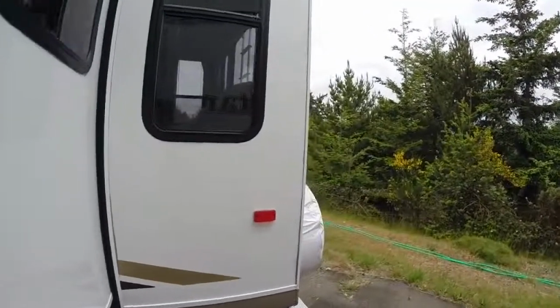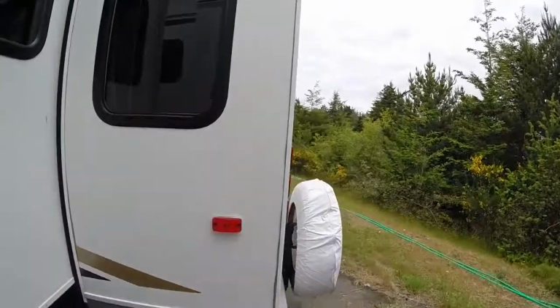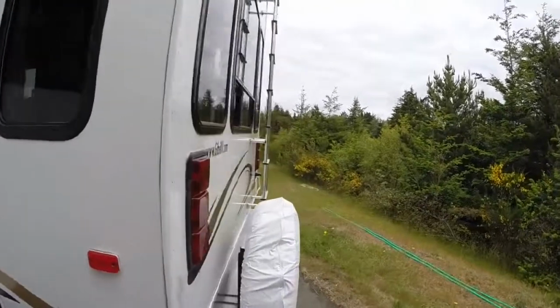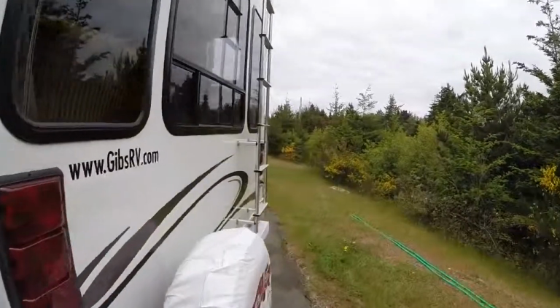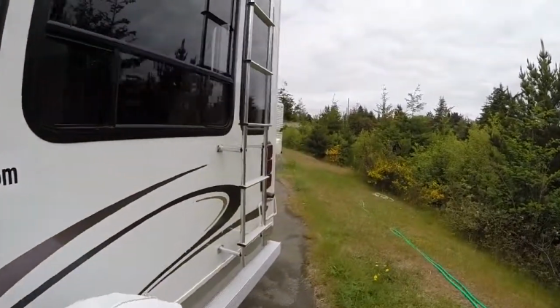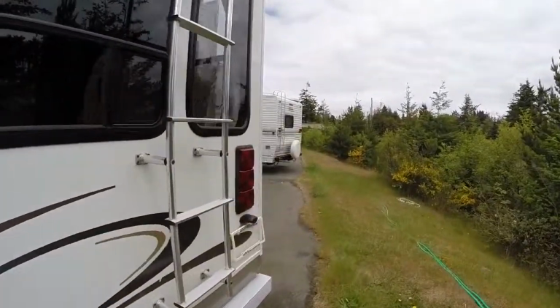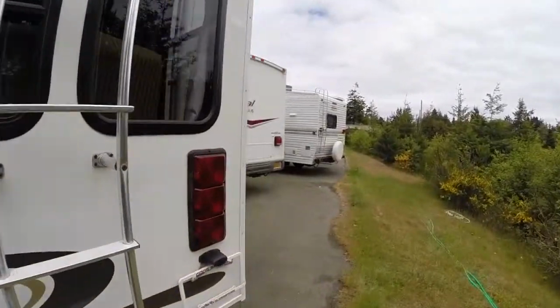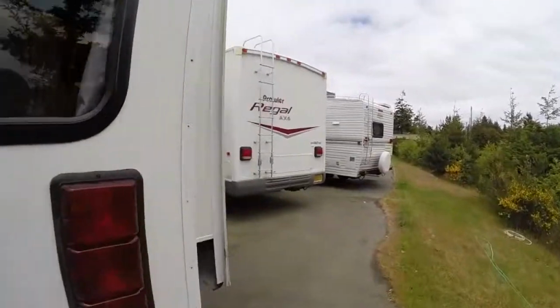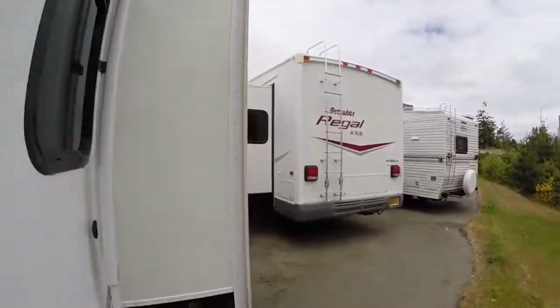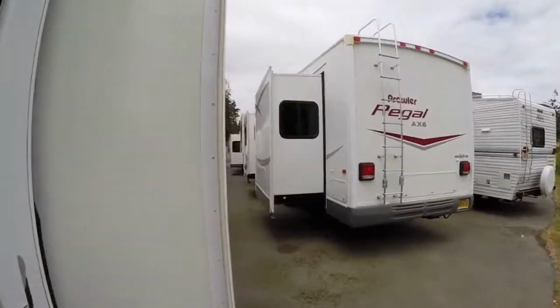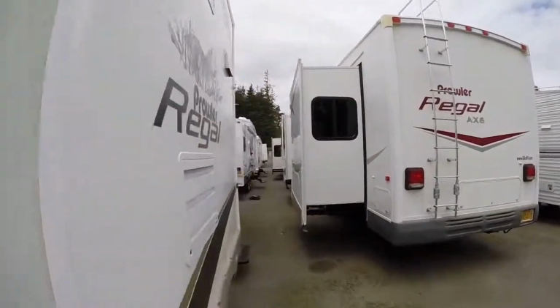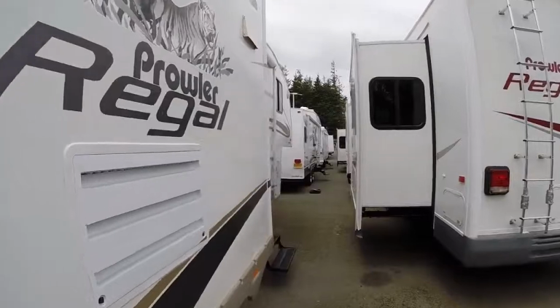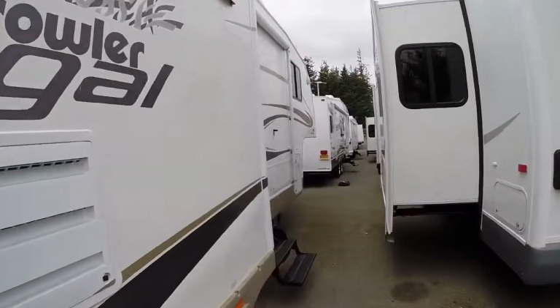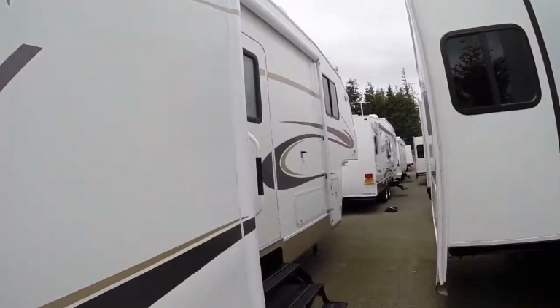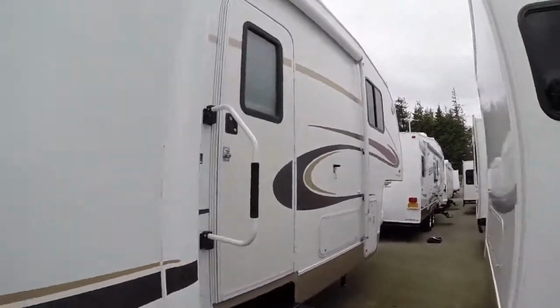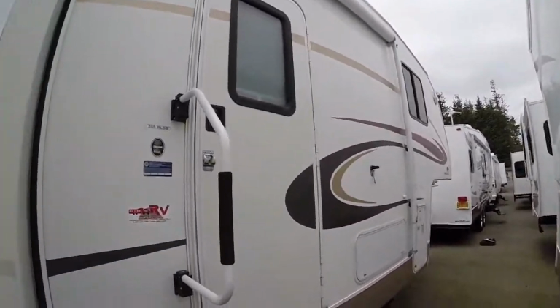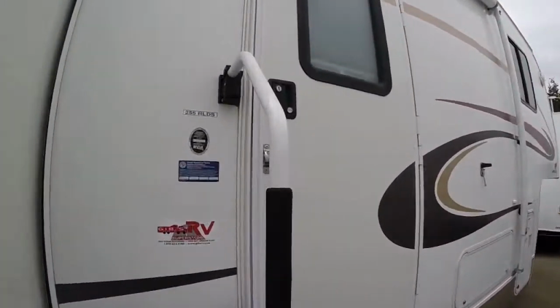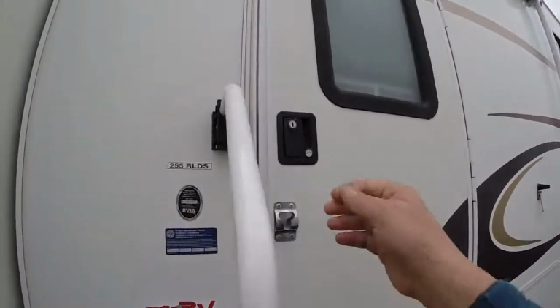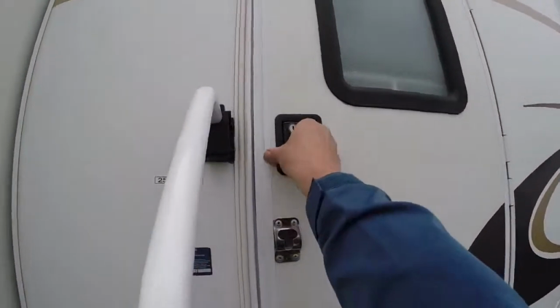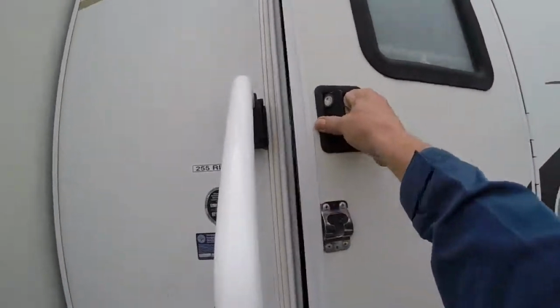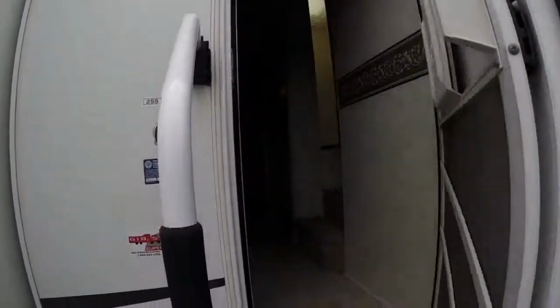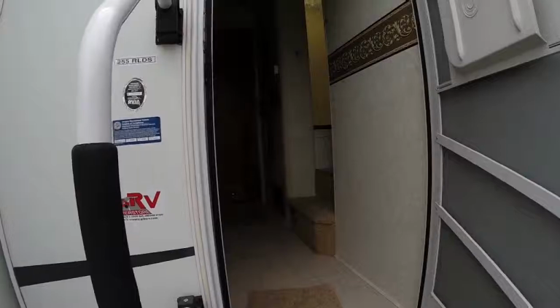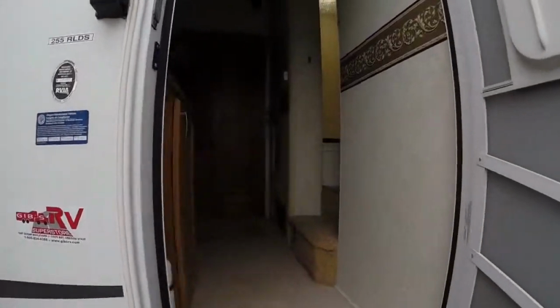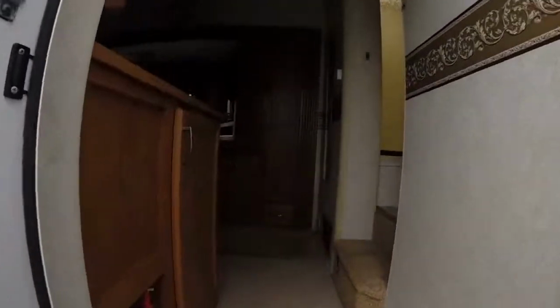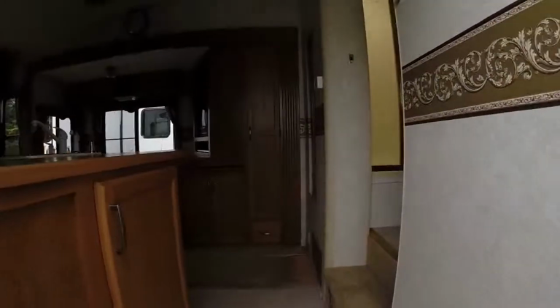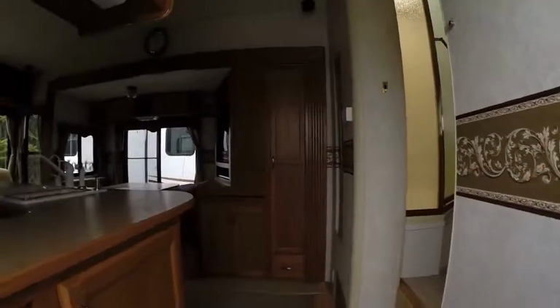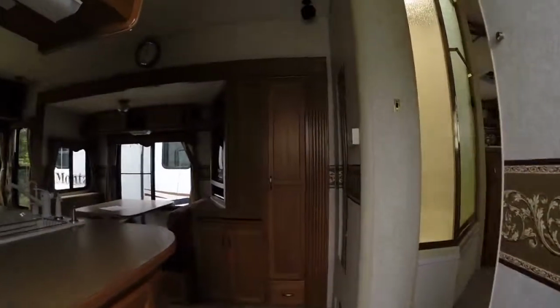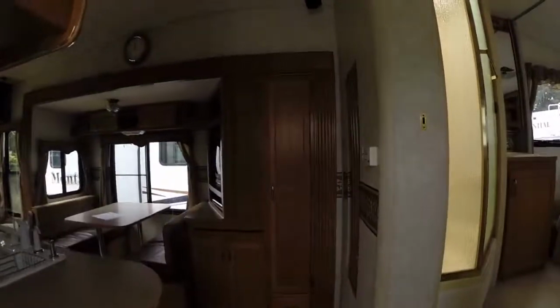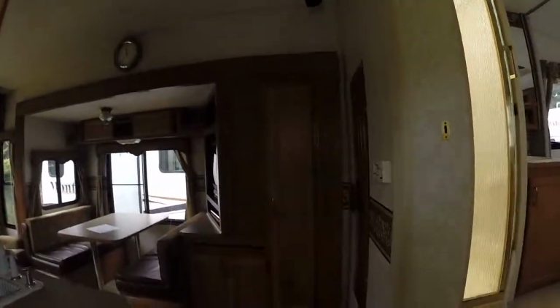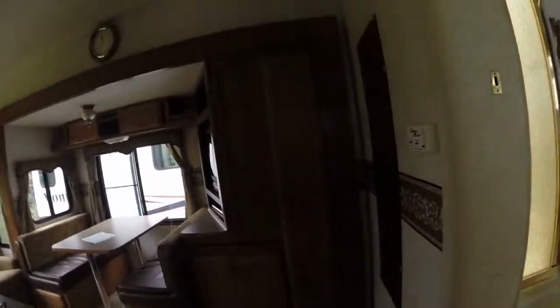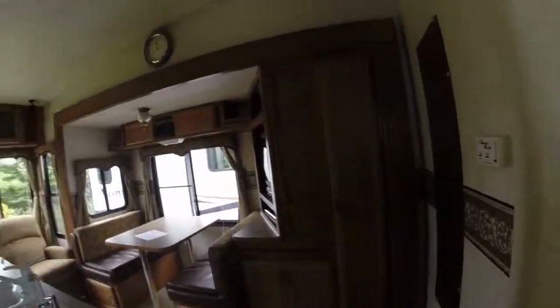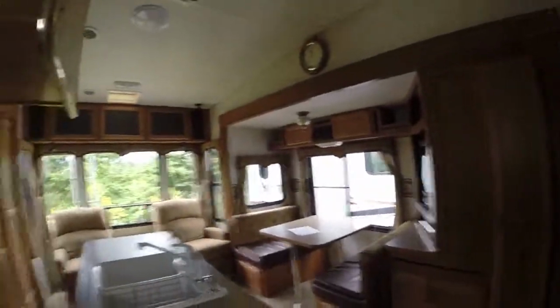Let's take a look at the inside. These double slides really give you a feeling of a lot of space inside this unit, and it's a neat floor plan. Here's what I mean.